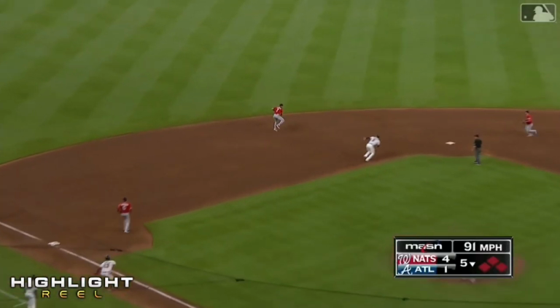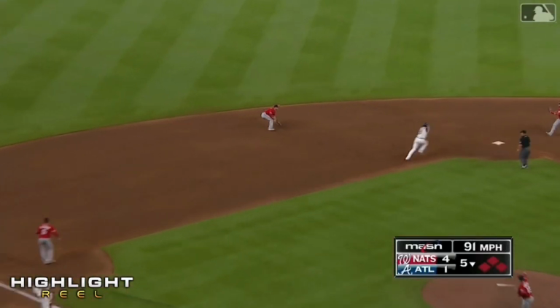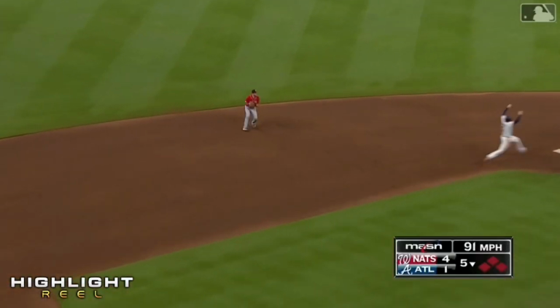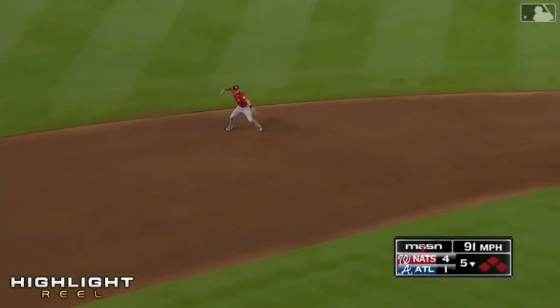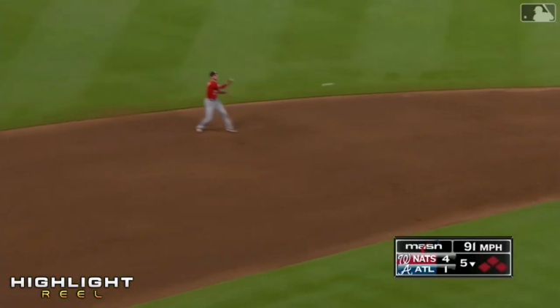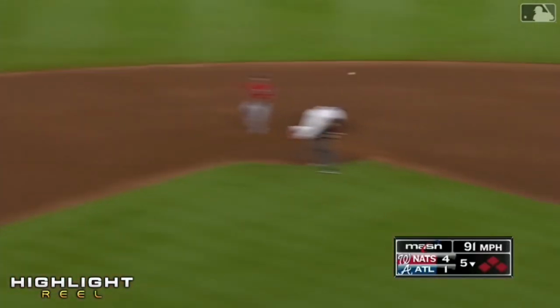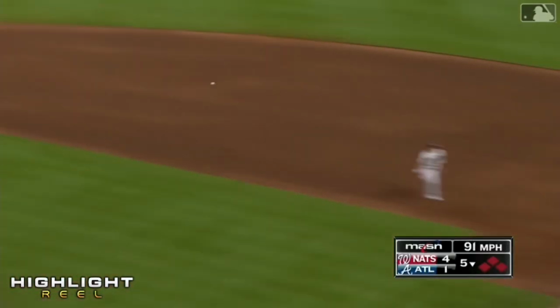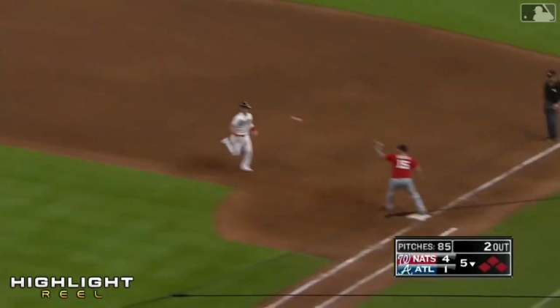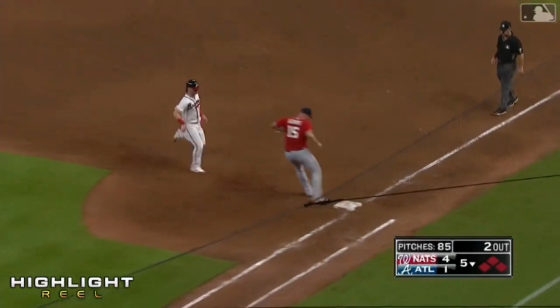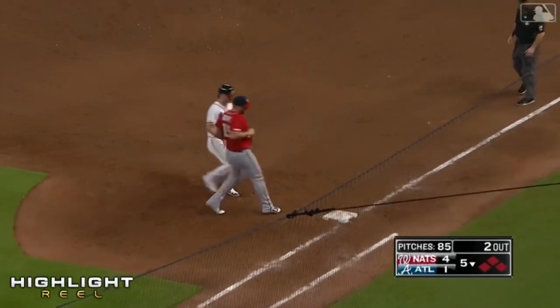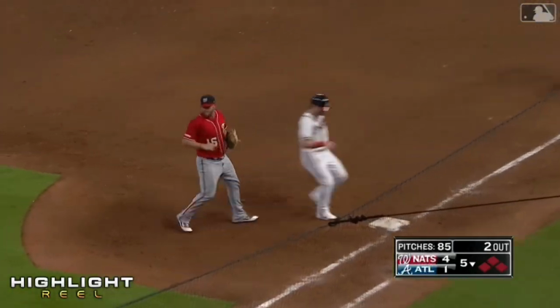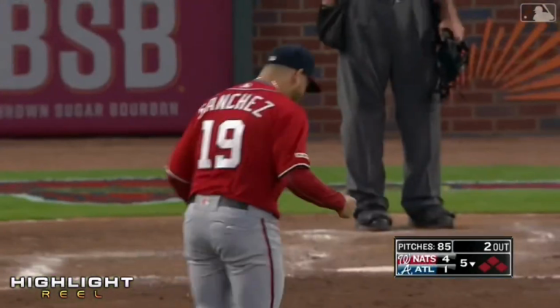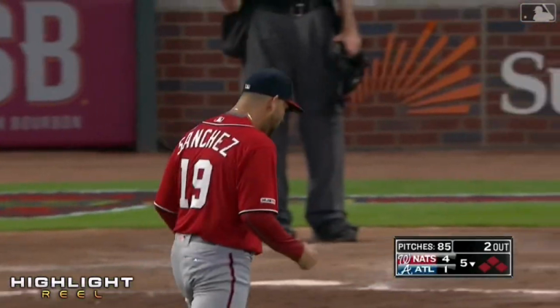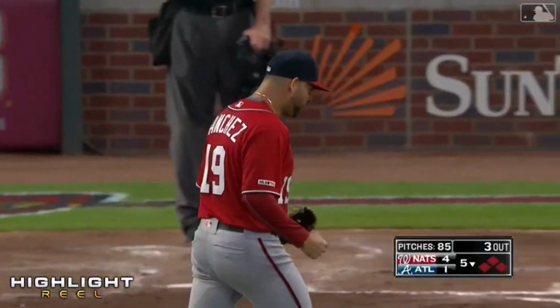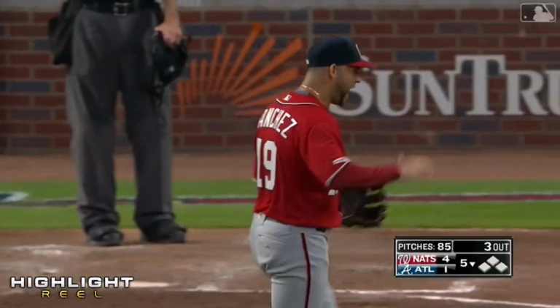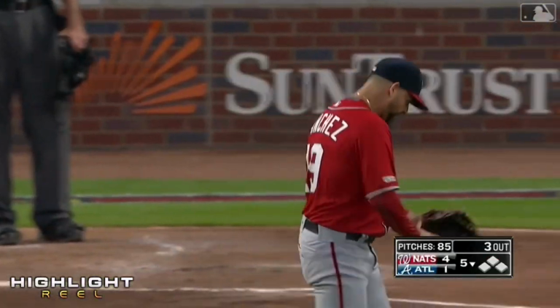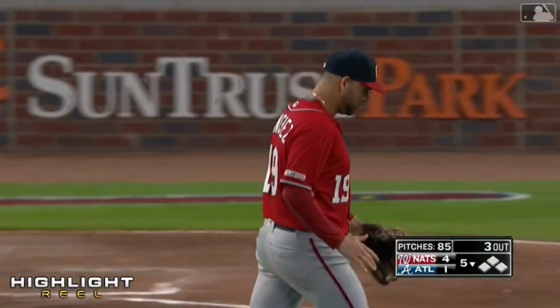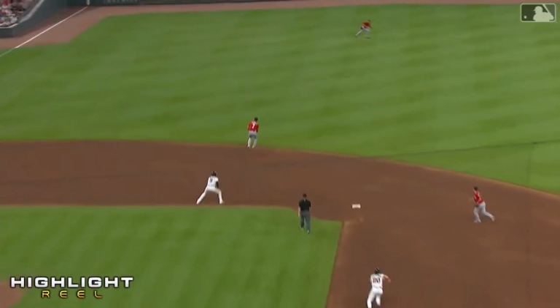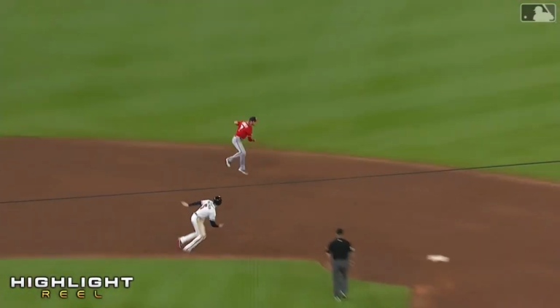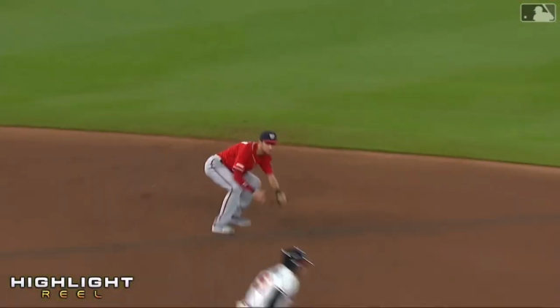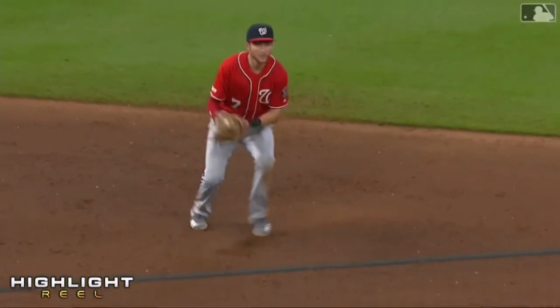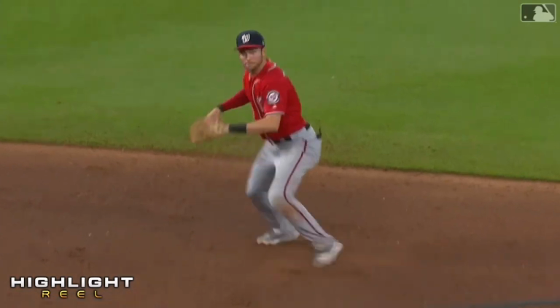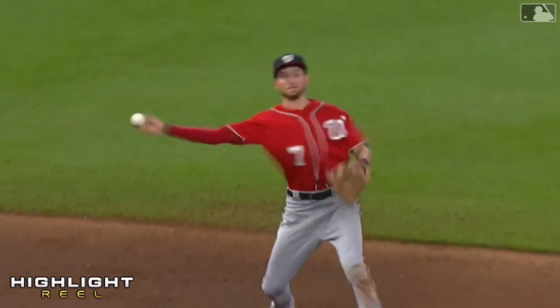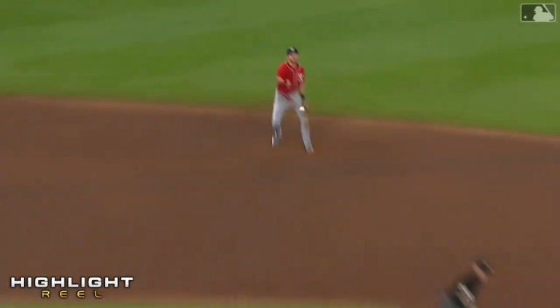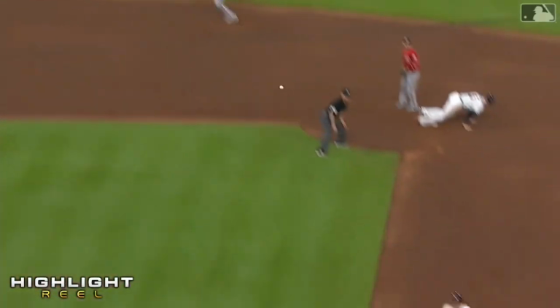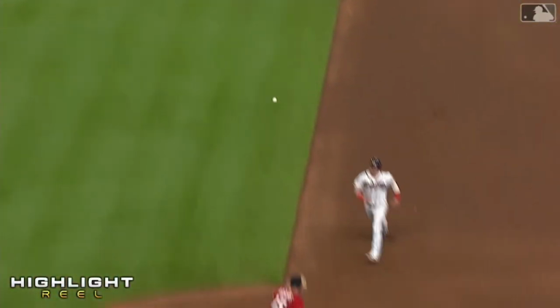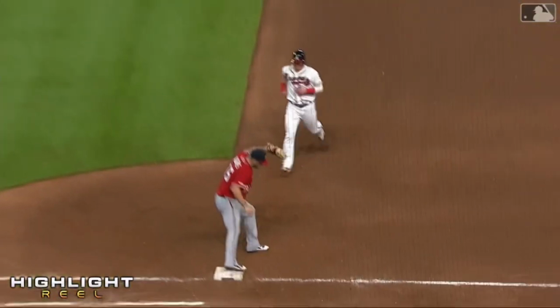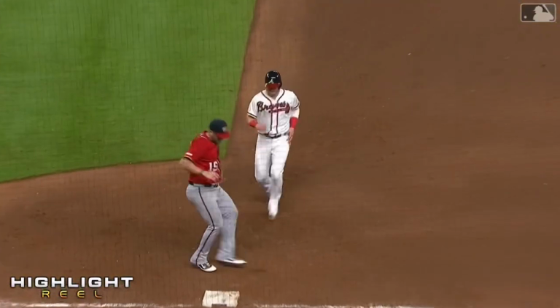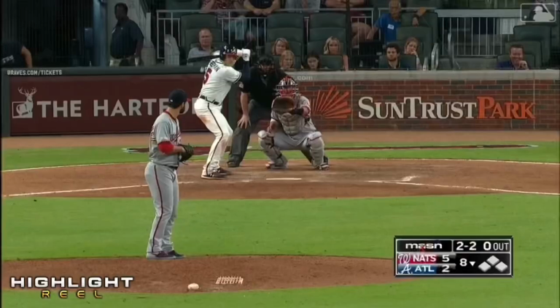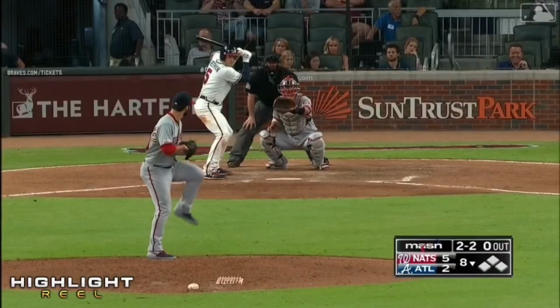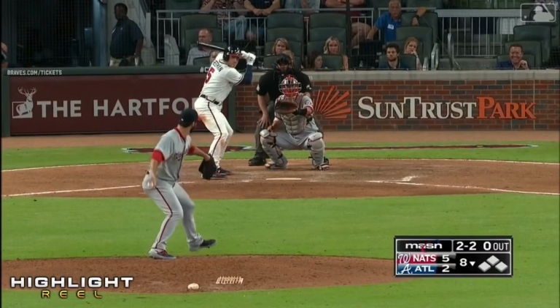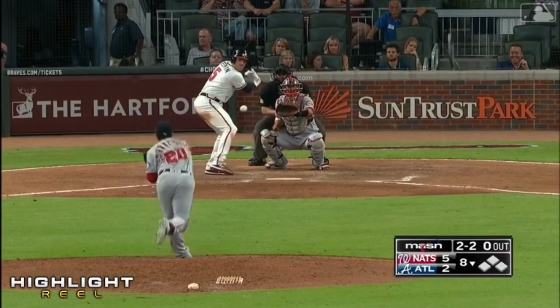Turner's got it. Runner at first is out. Donaldson went 30 feet towards second base, and a 6-3 double. High target.